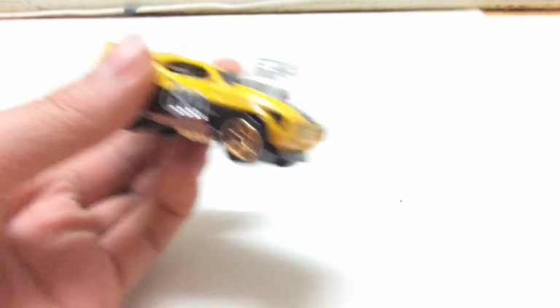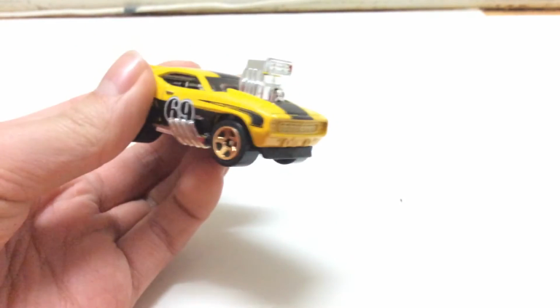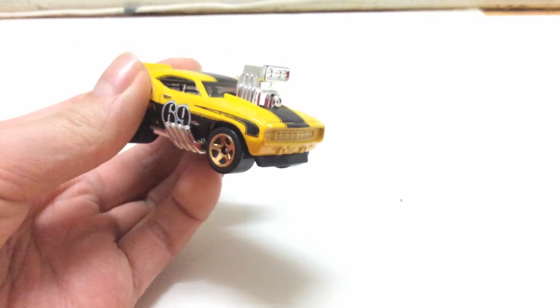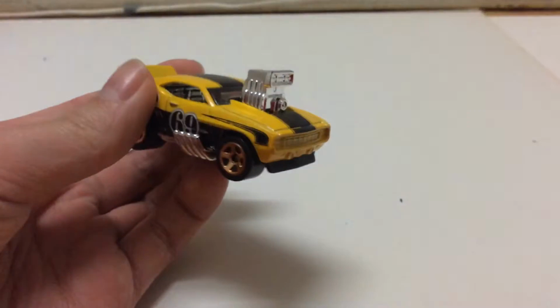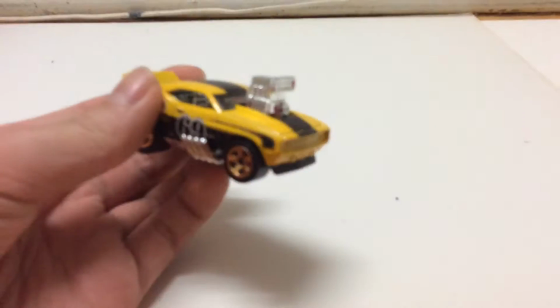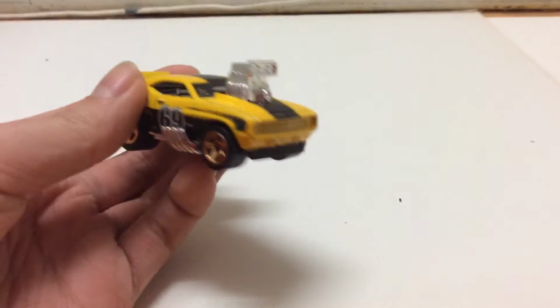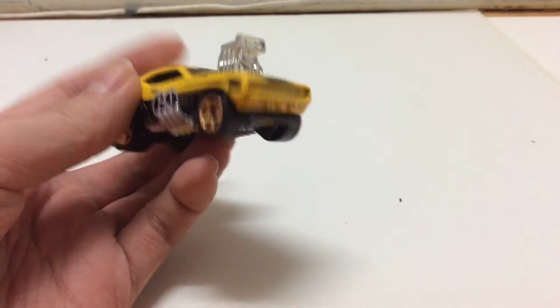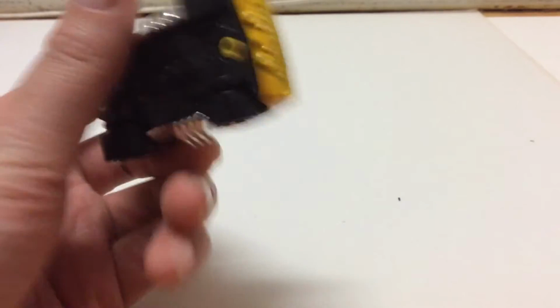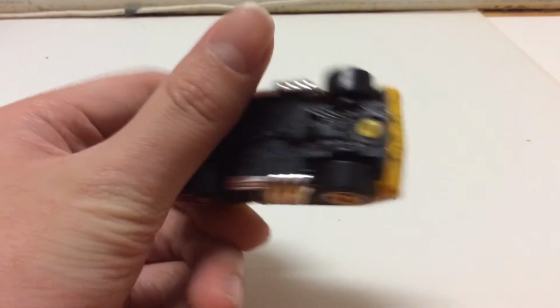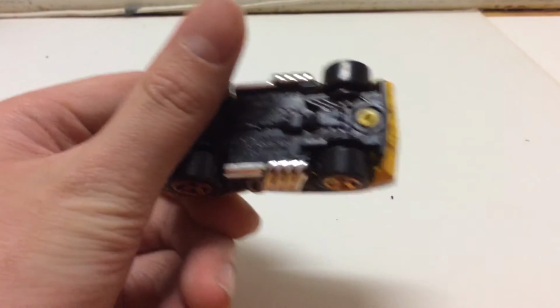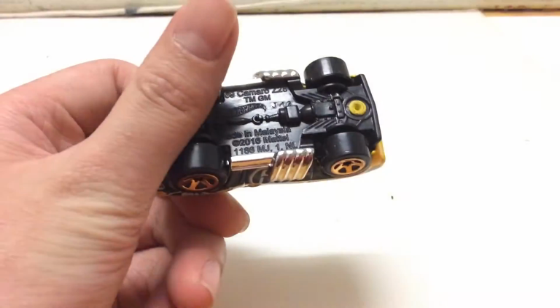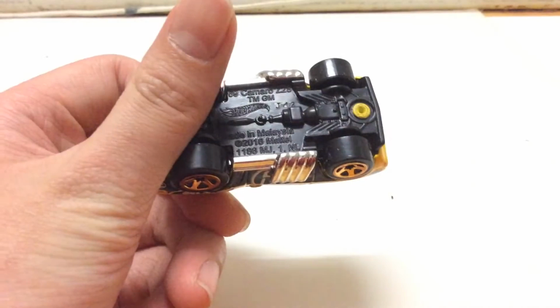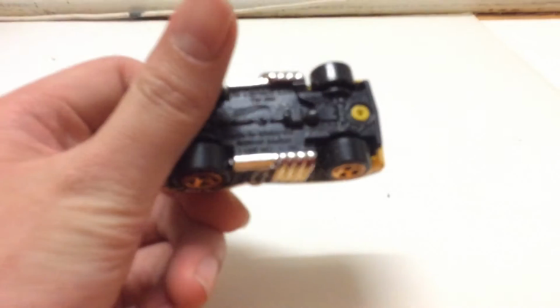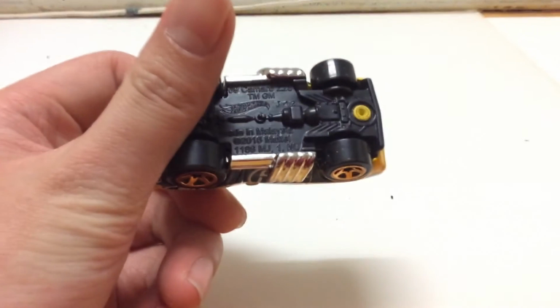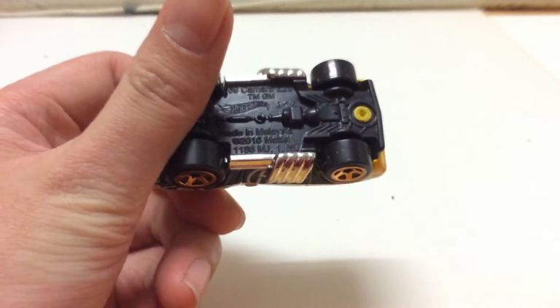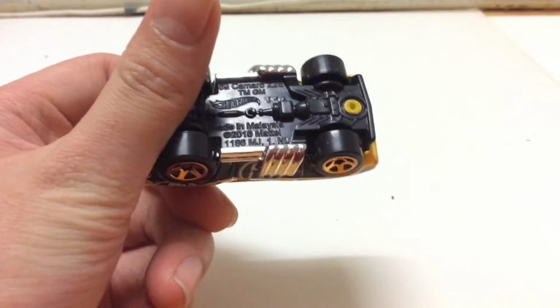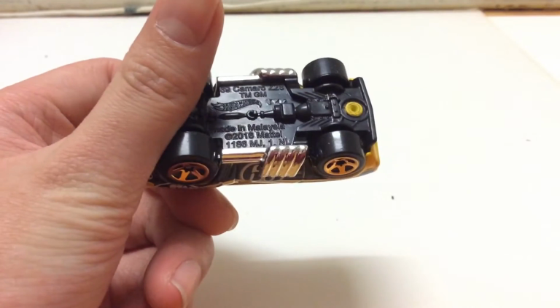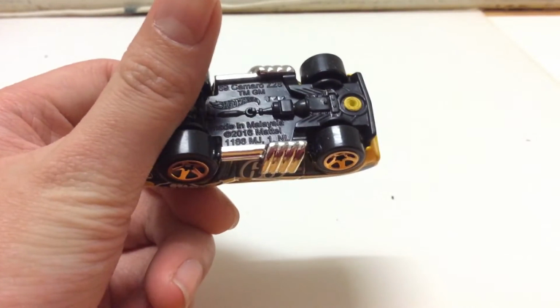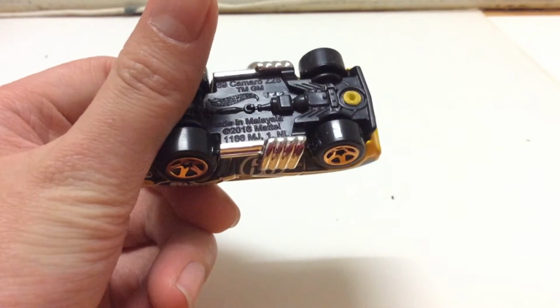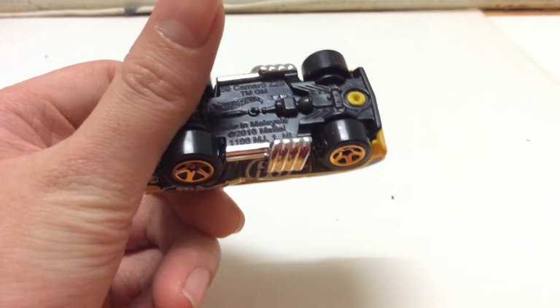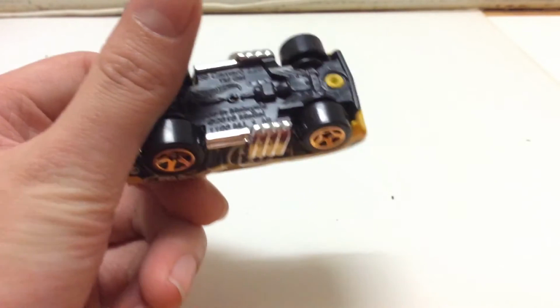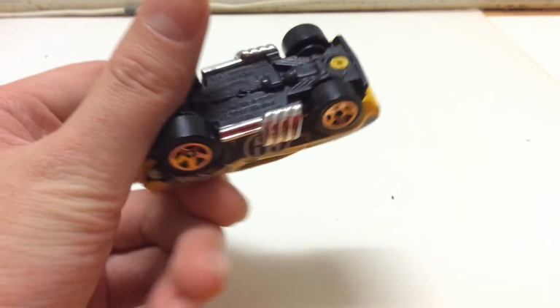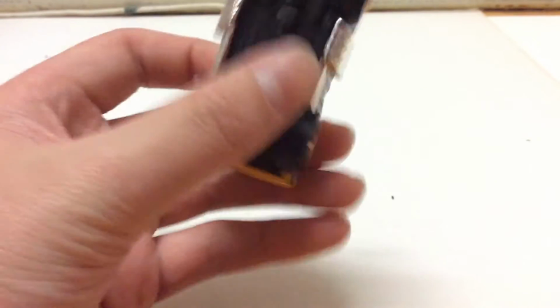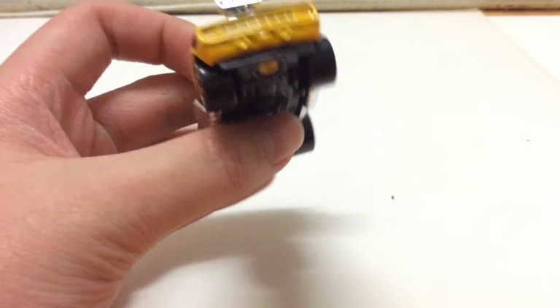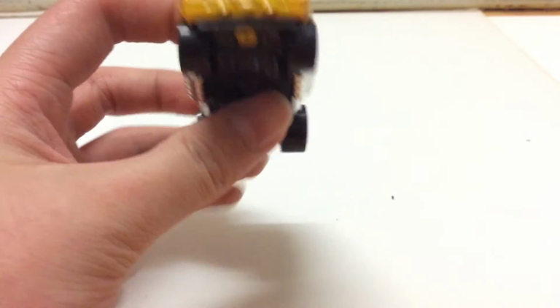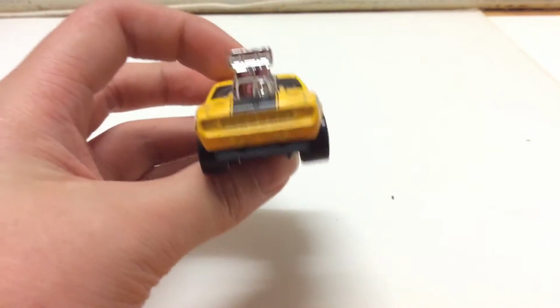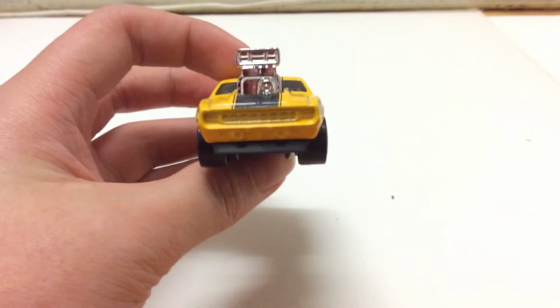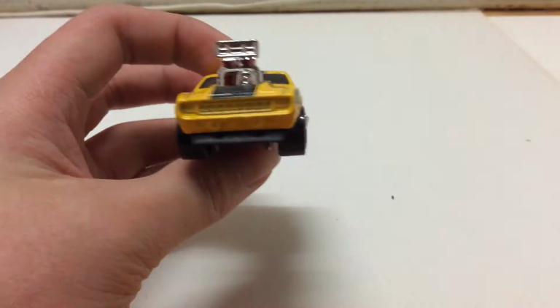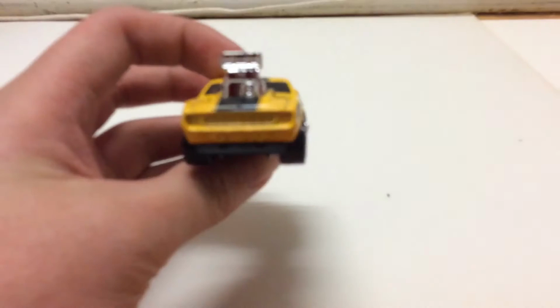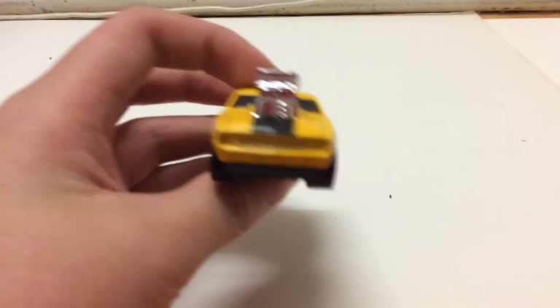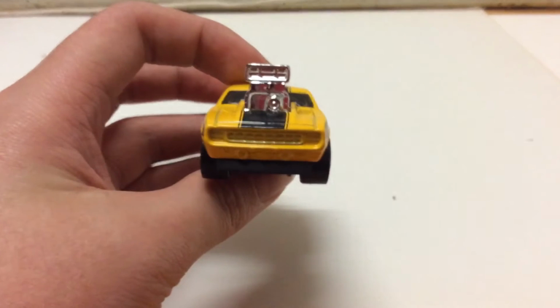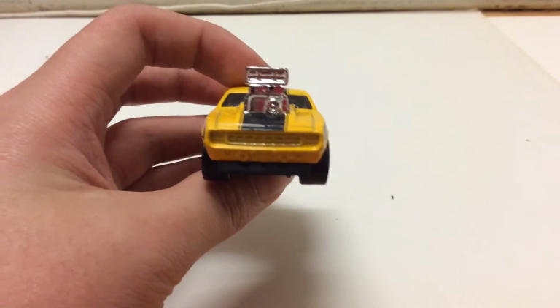So the card — the yellow part is metal and the base is plastic. You can see here, copyright 2016. I mean, it's totally not from 2016. This is the first casting.